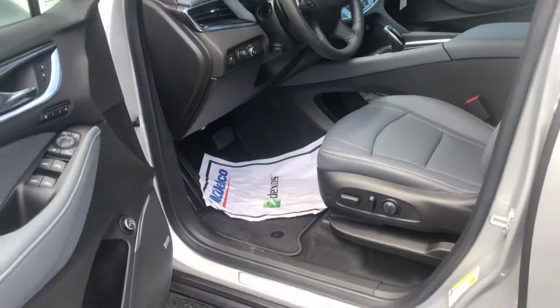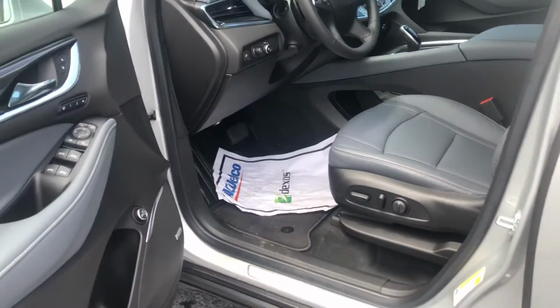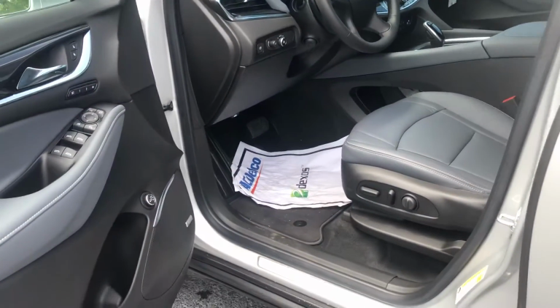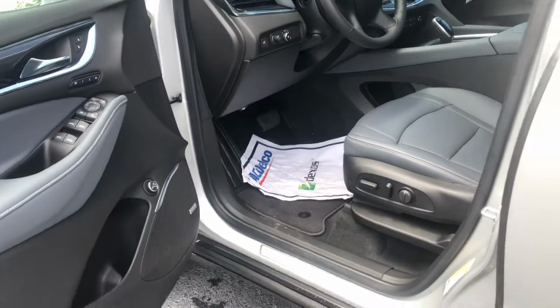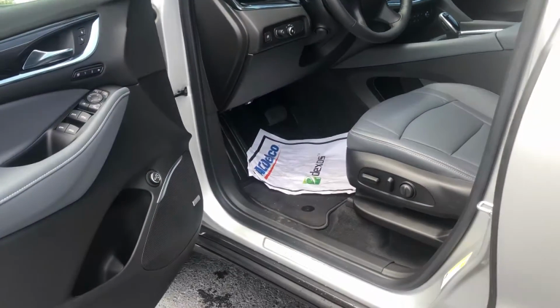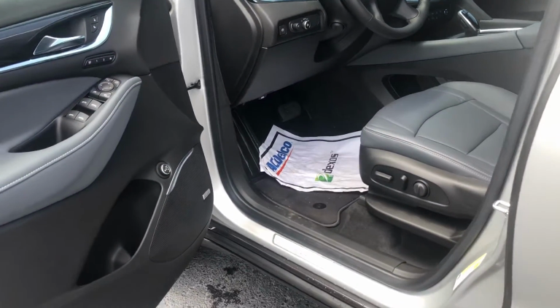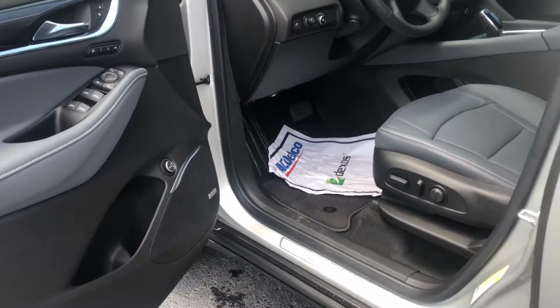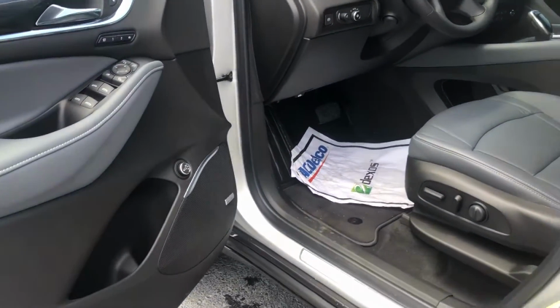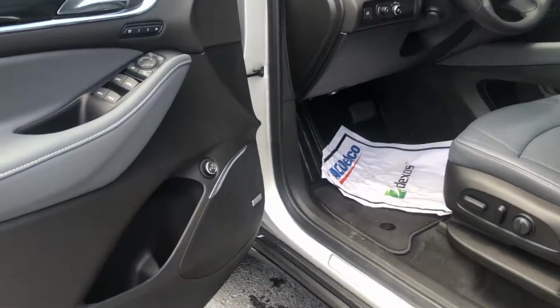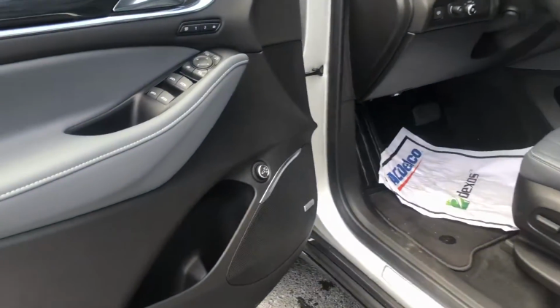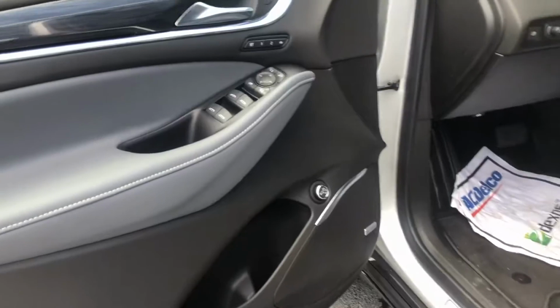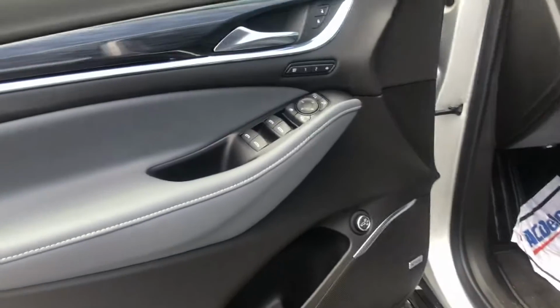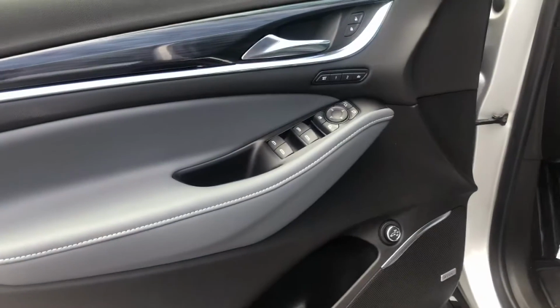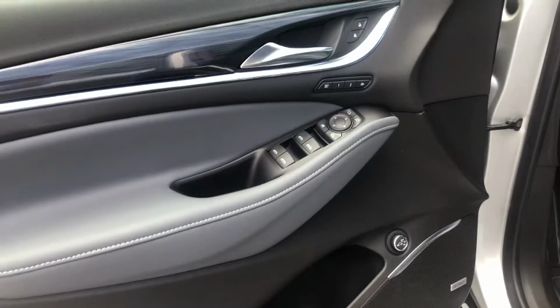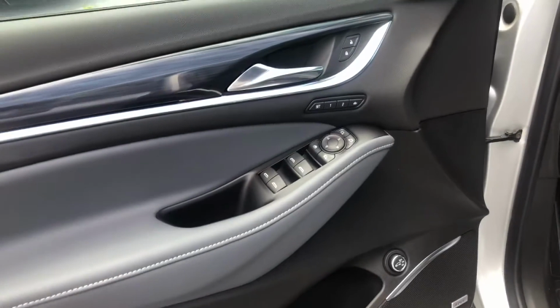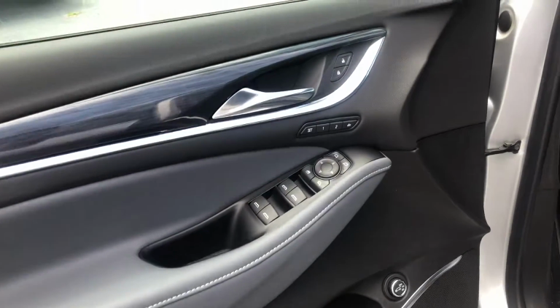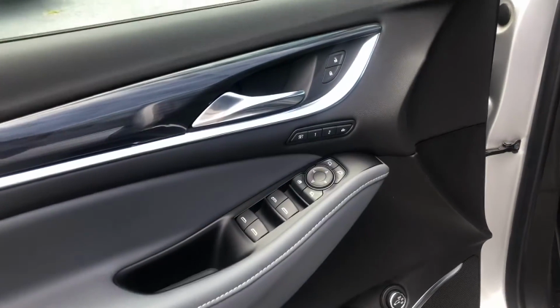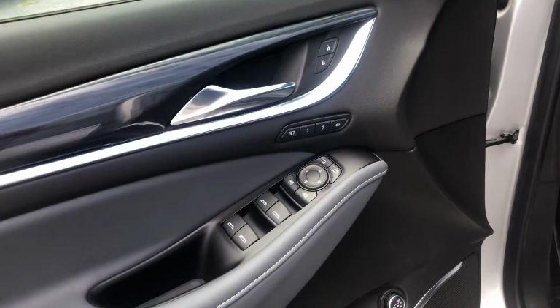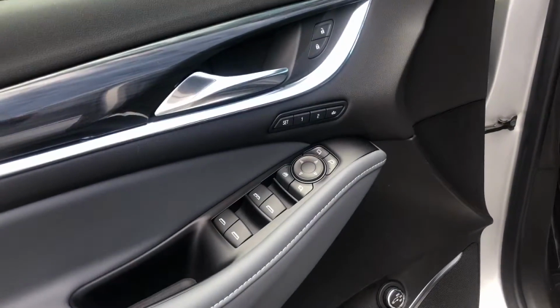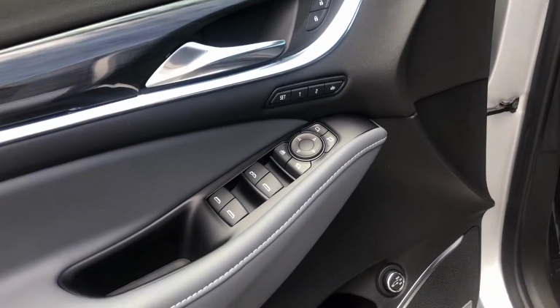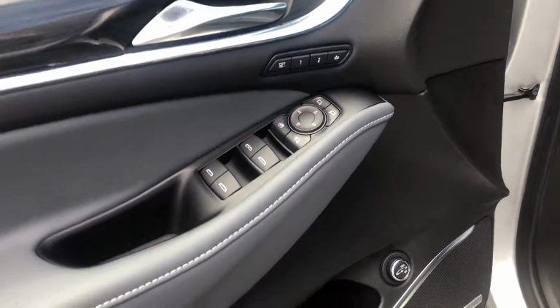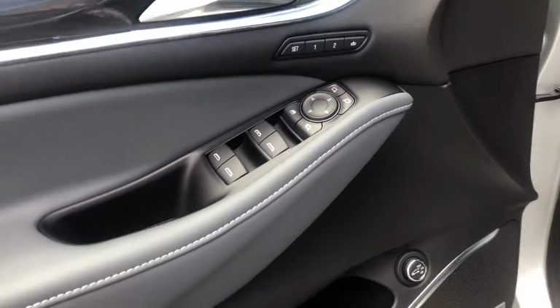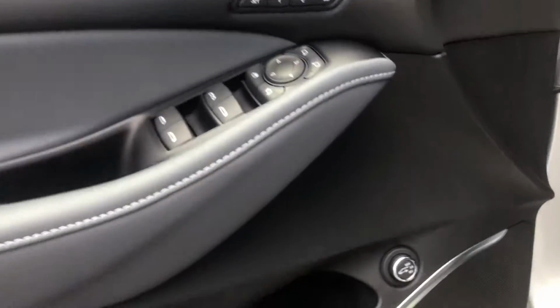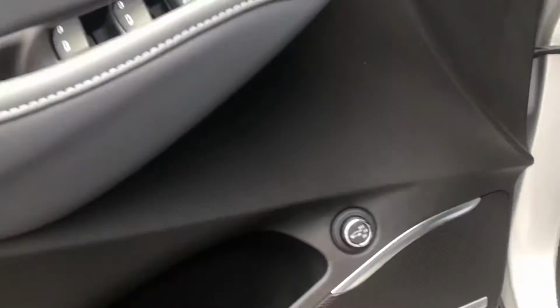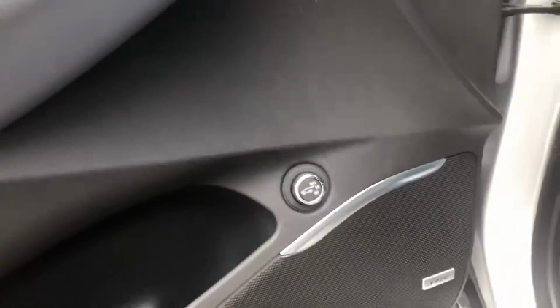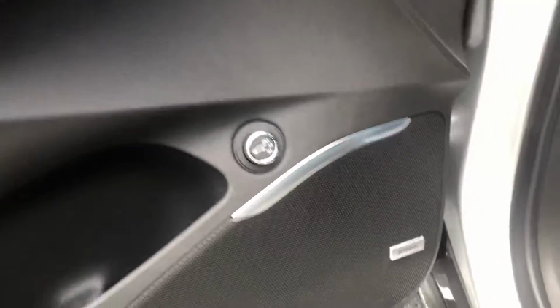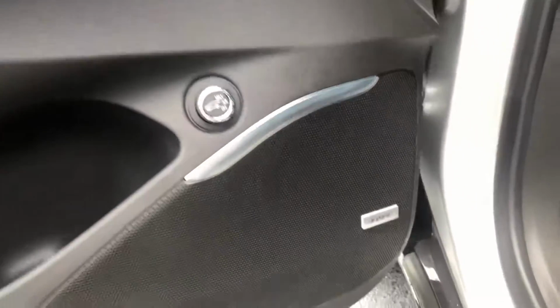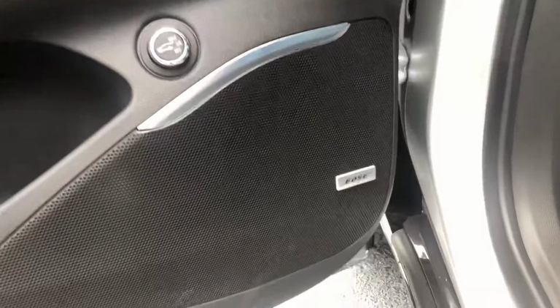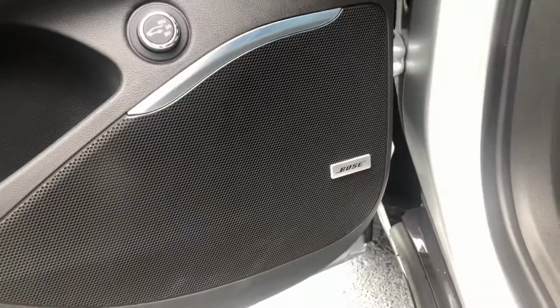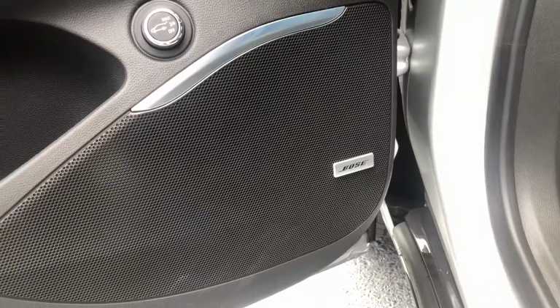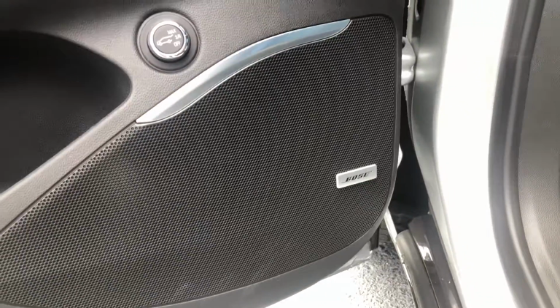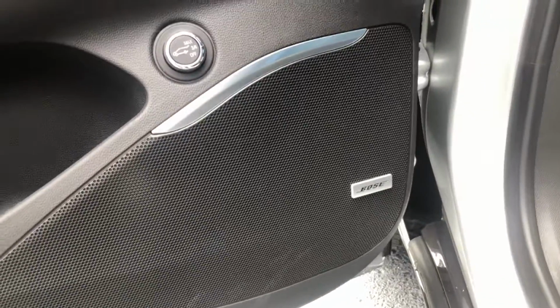Then up front of course, you've got your power seating, power windows, power door locks, power mirrors, and it does have the Bose premium sound.